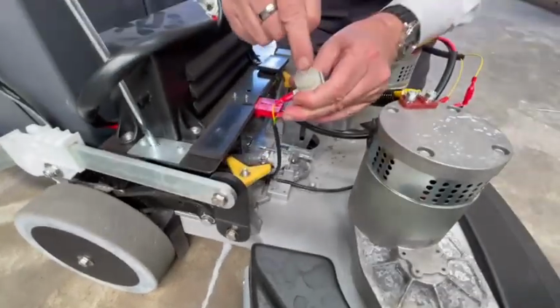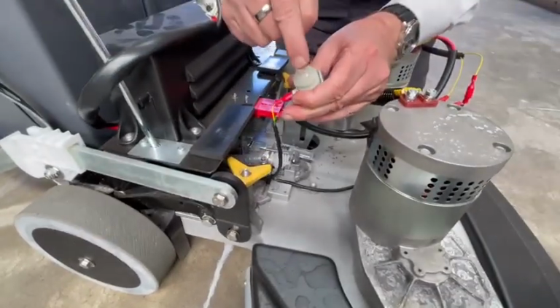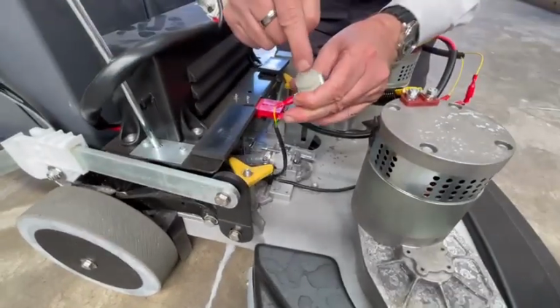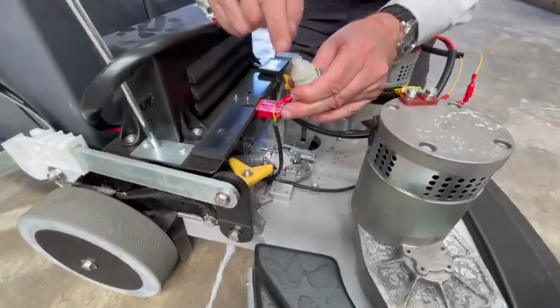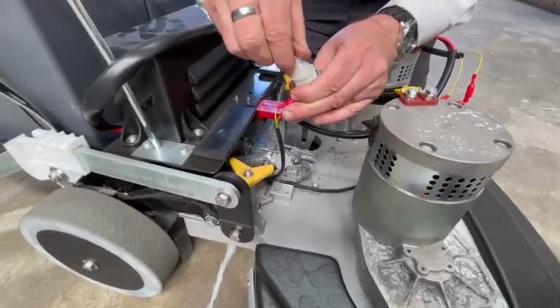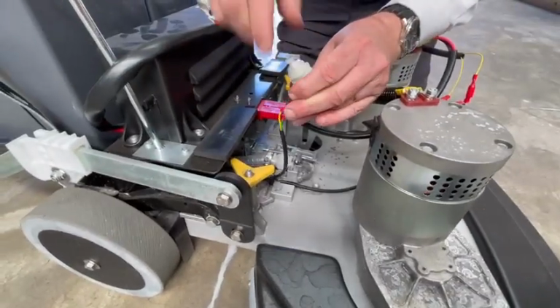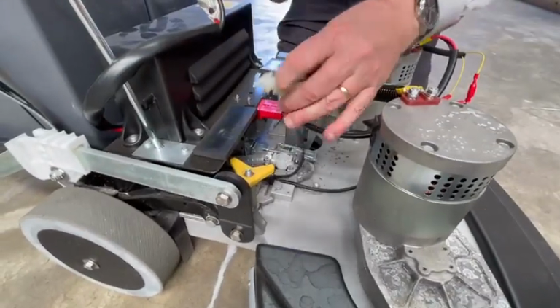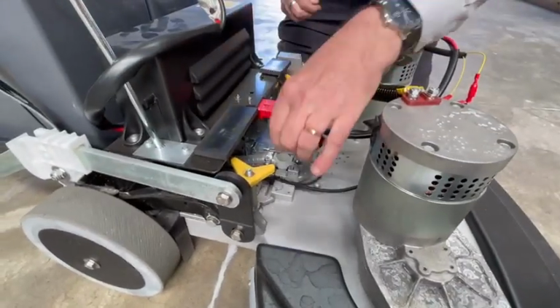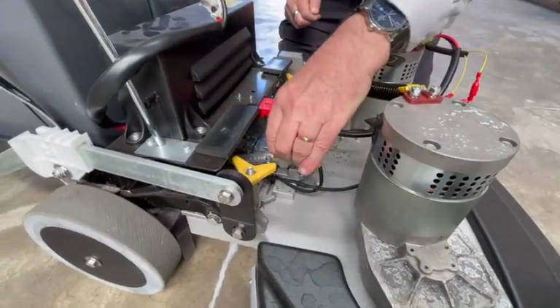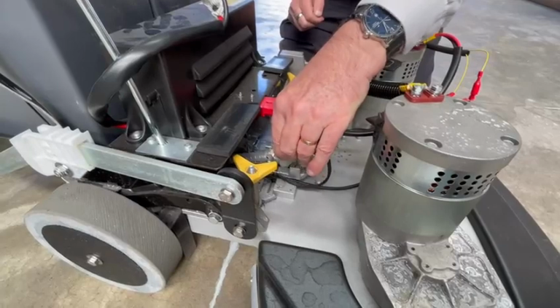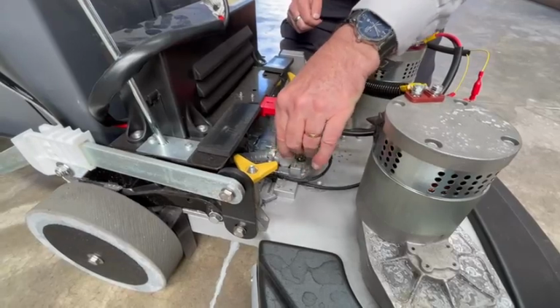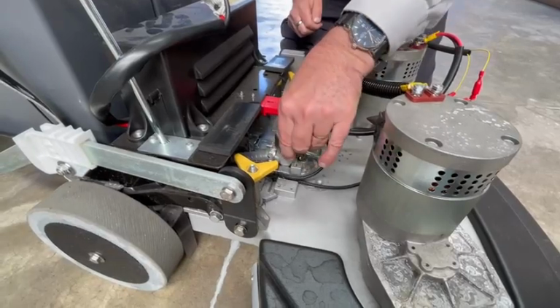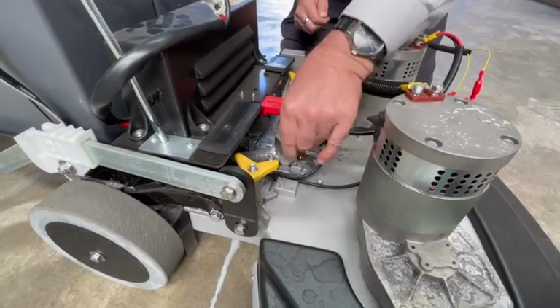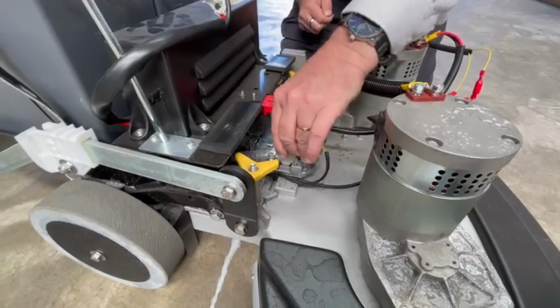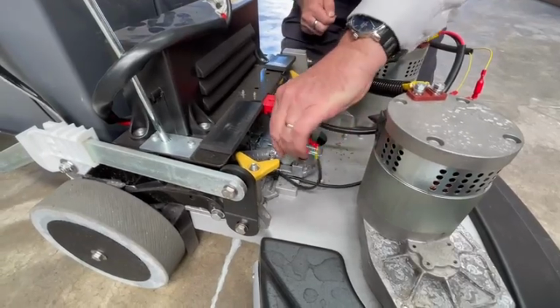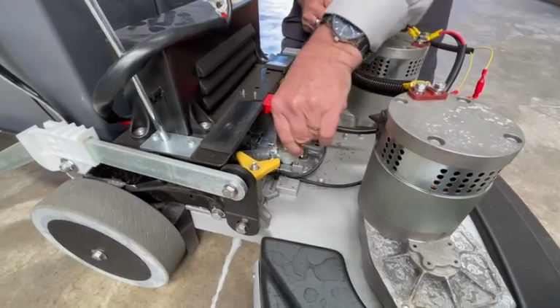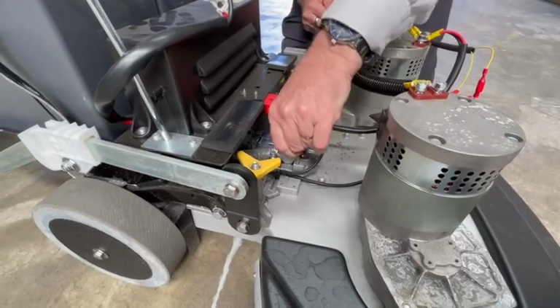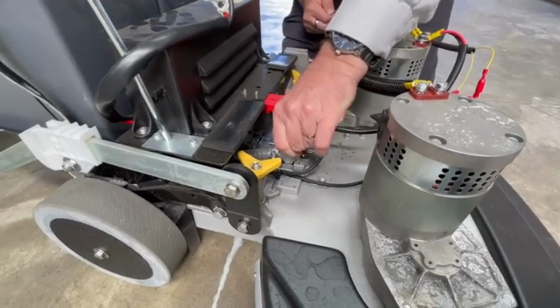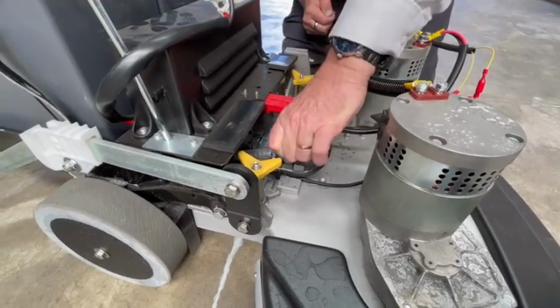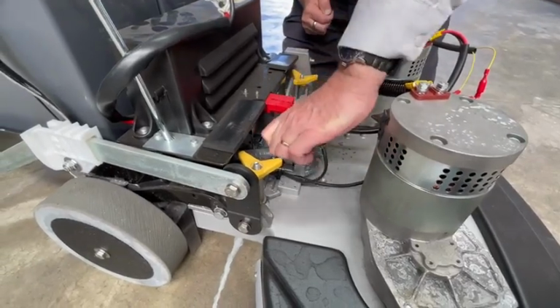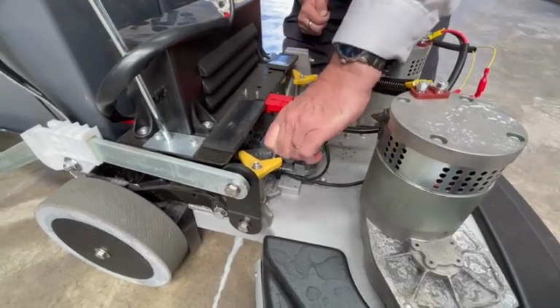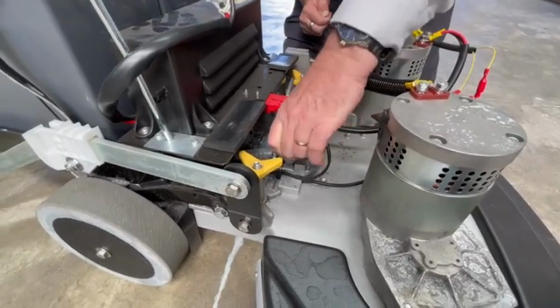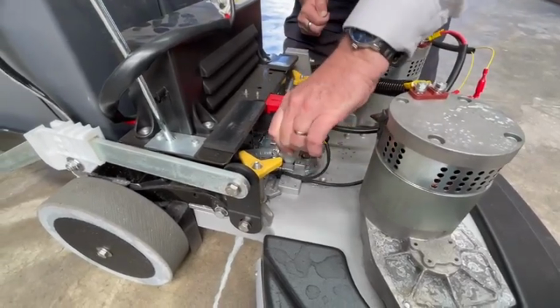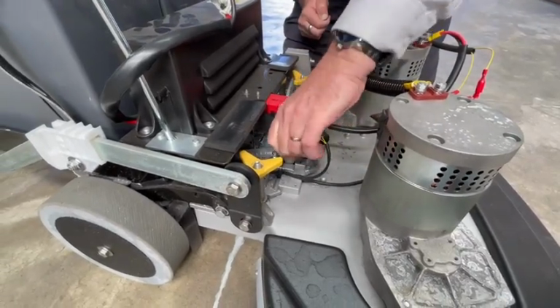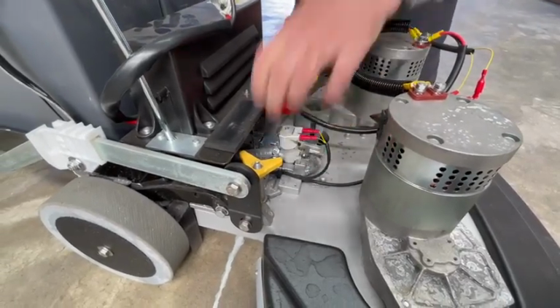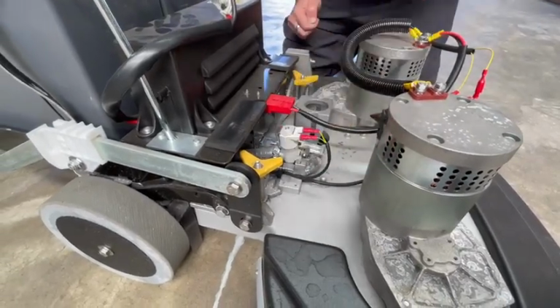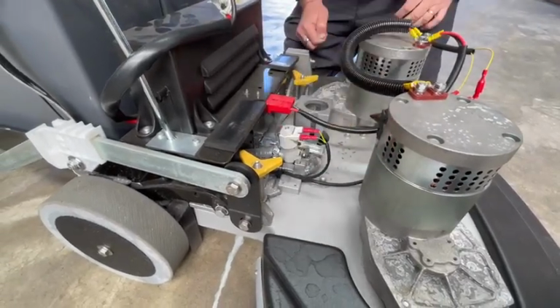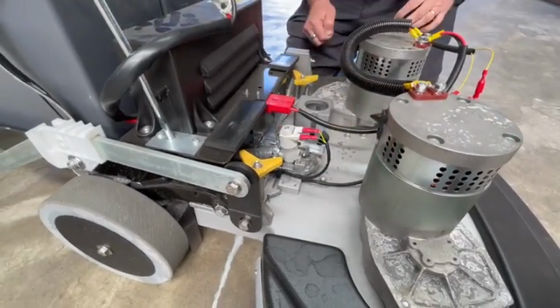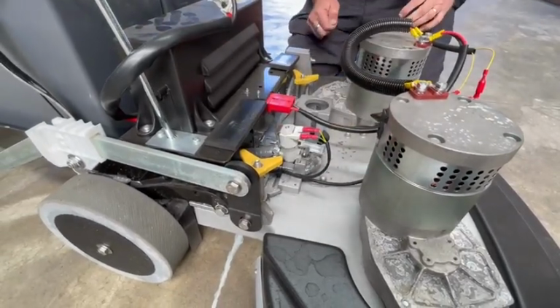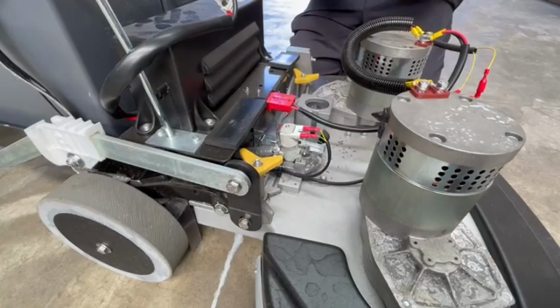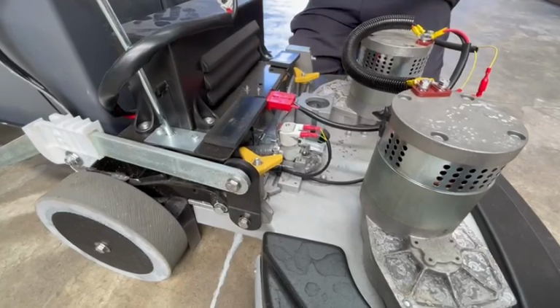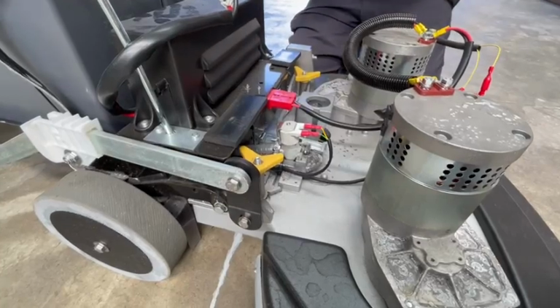Check for blockages, make sure that's all clear, twist it back into place — done.